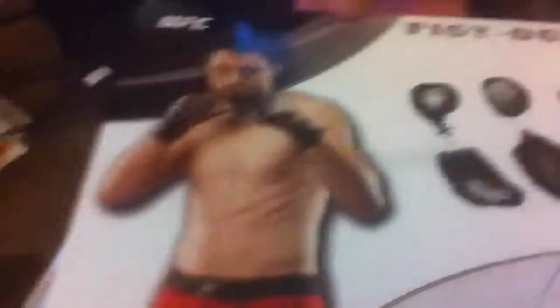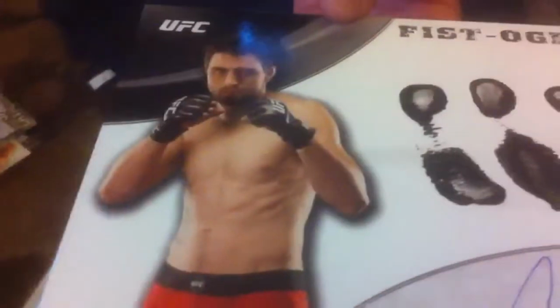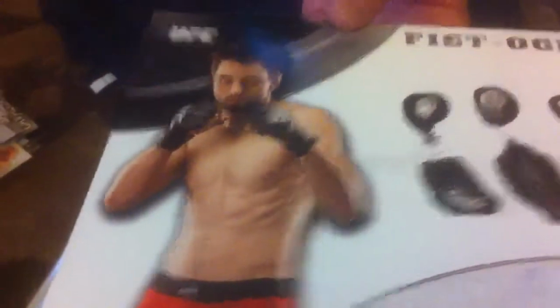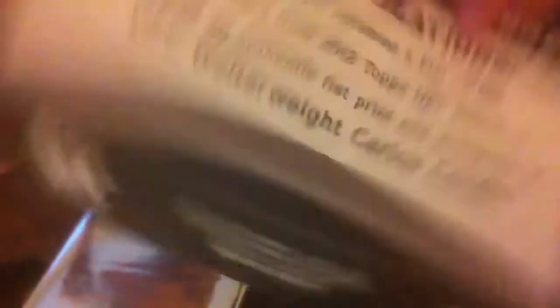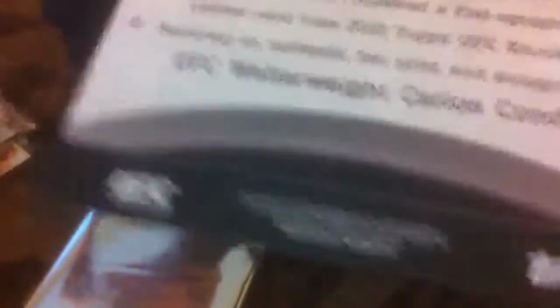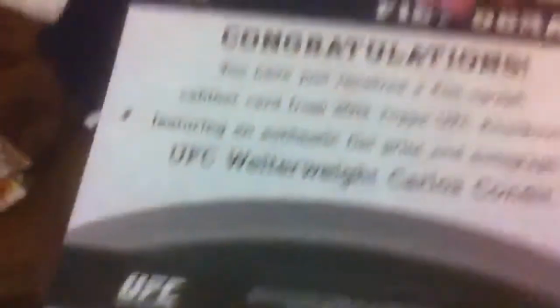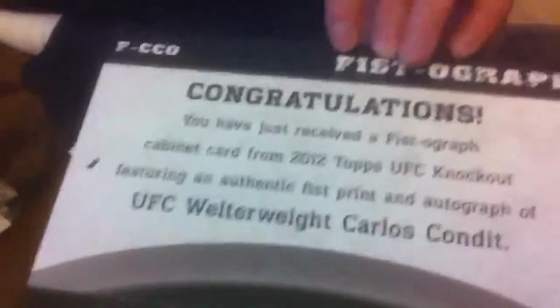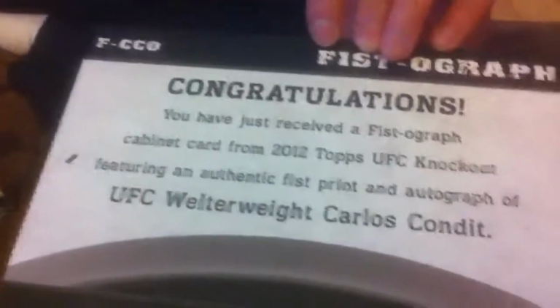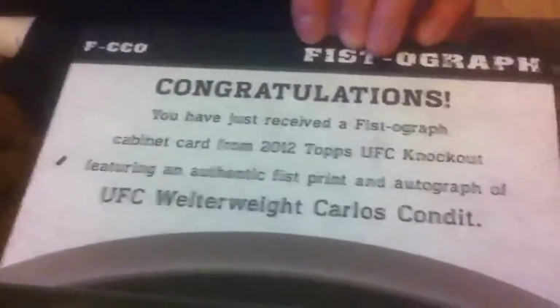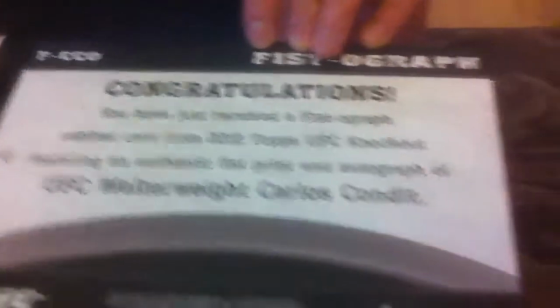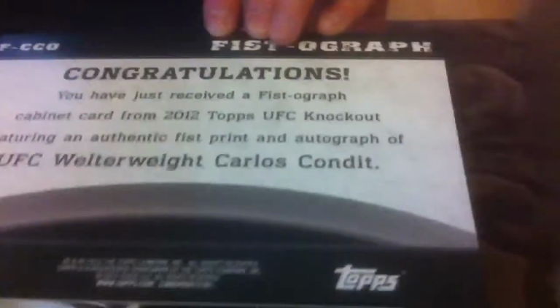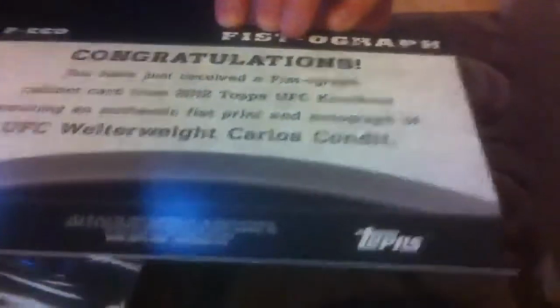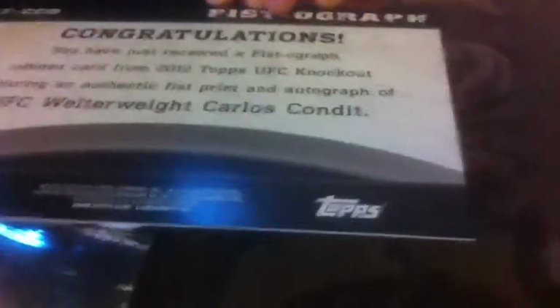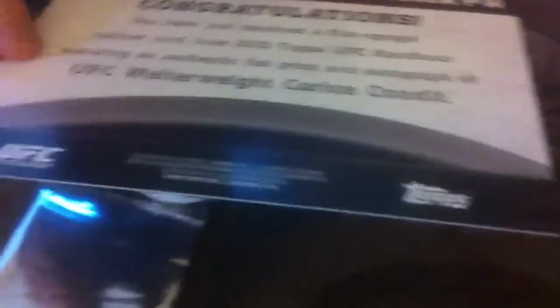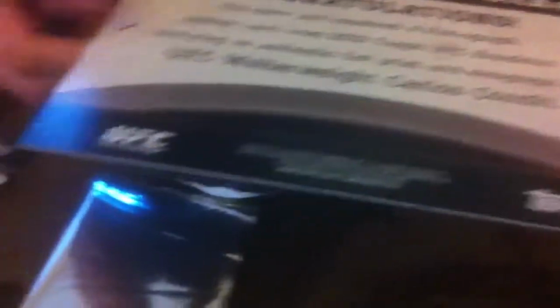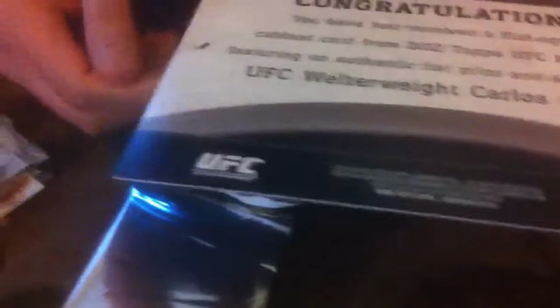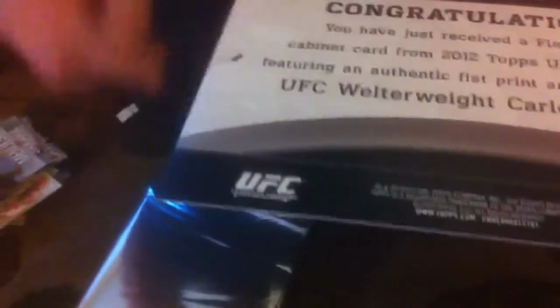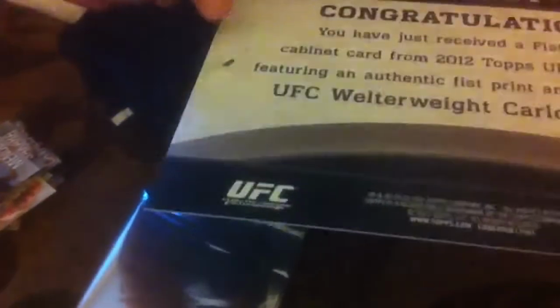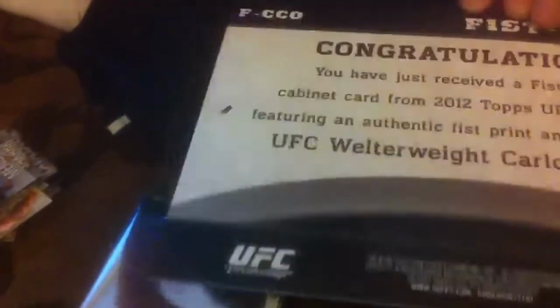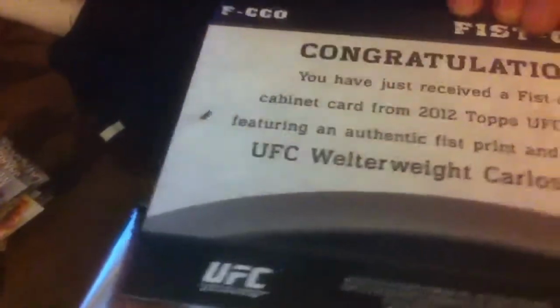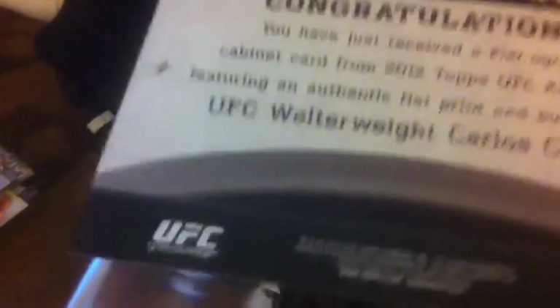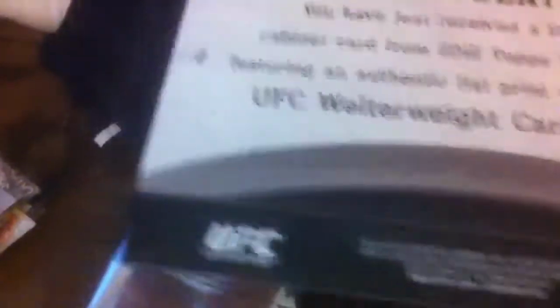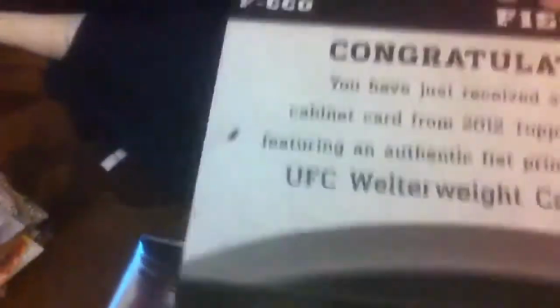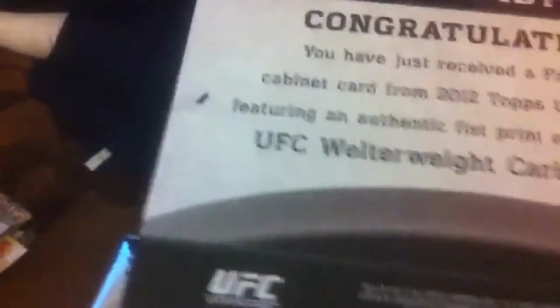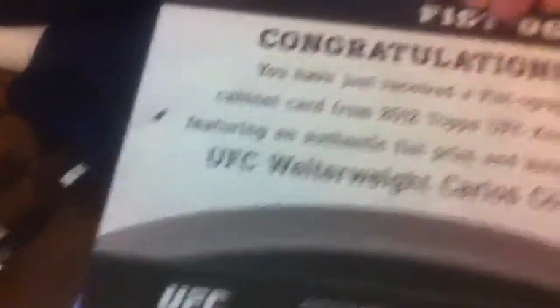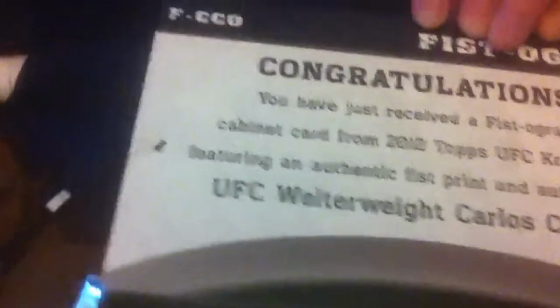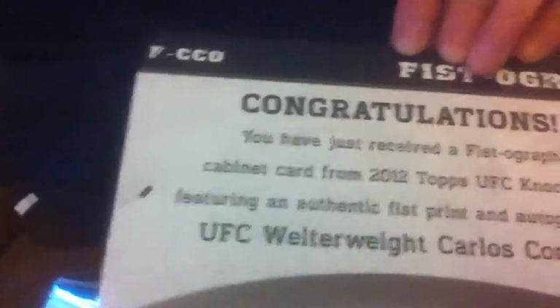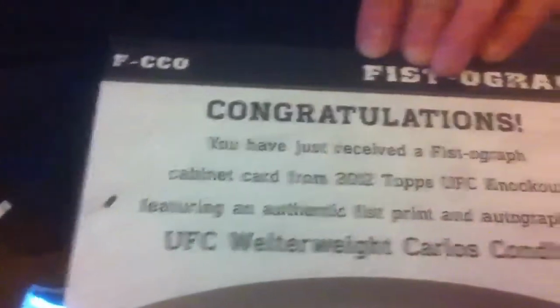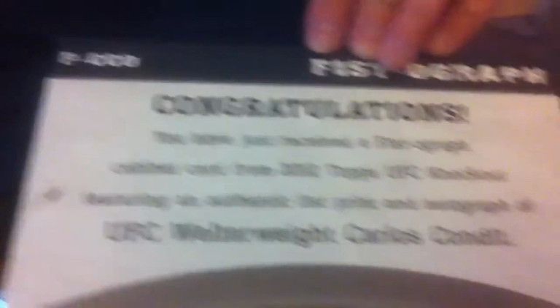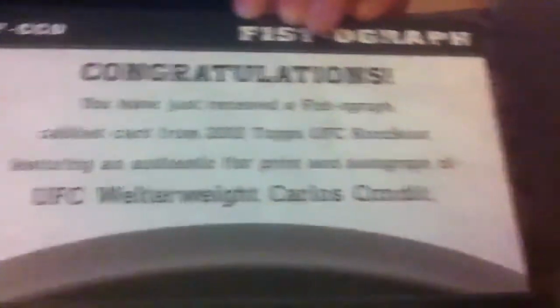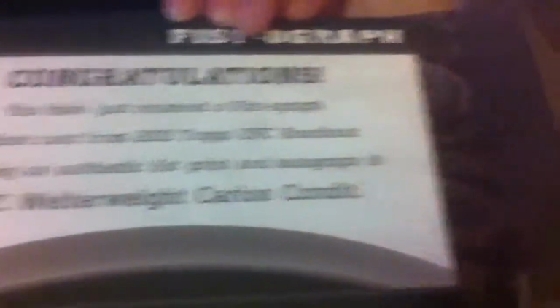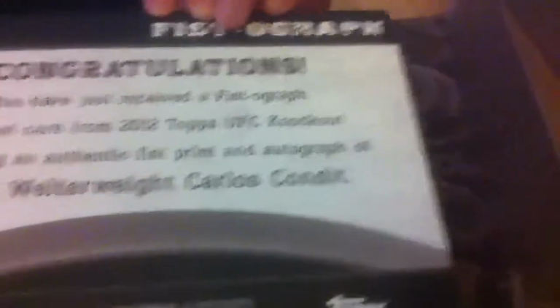Flip it. Flip the script, son. Got some ink on that — nice. I have some of the Condit too.